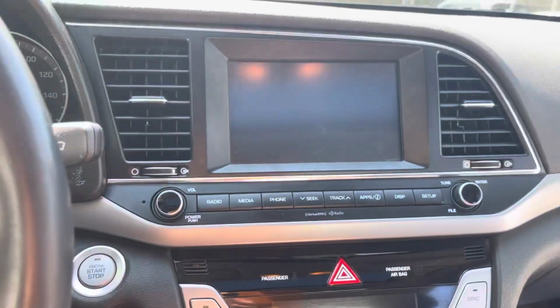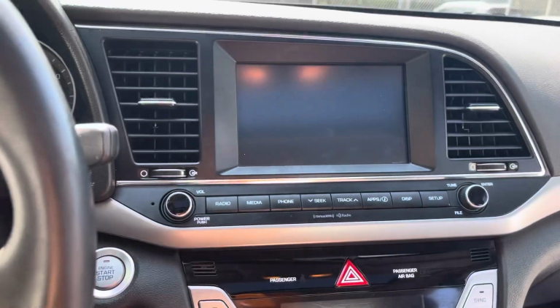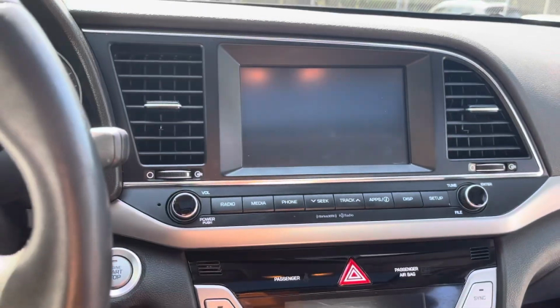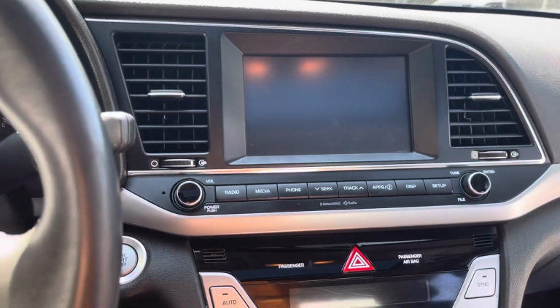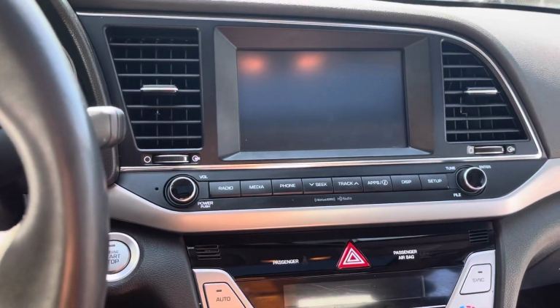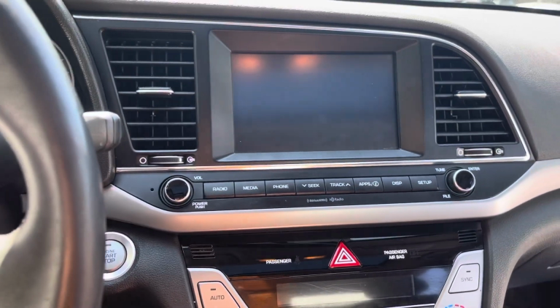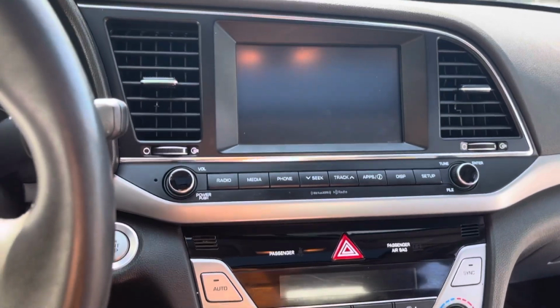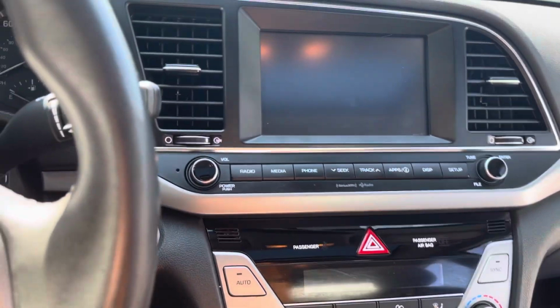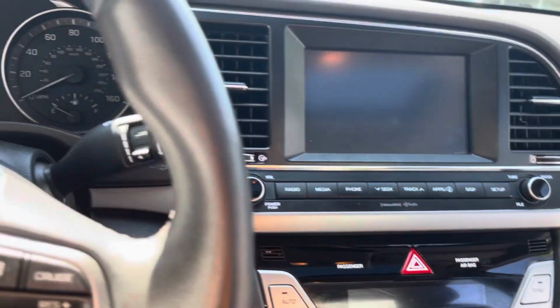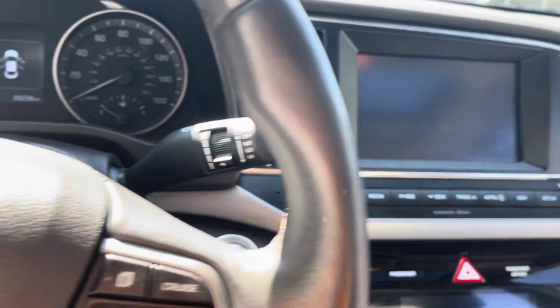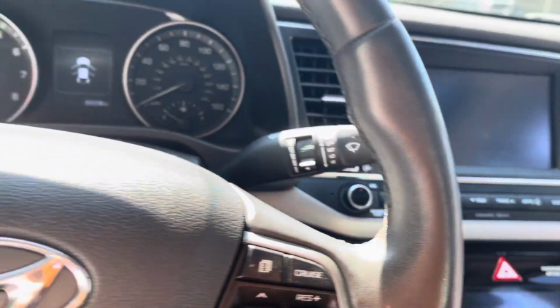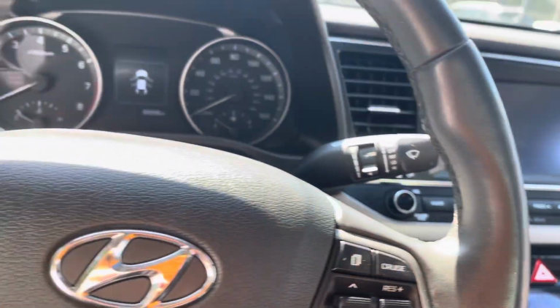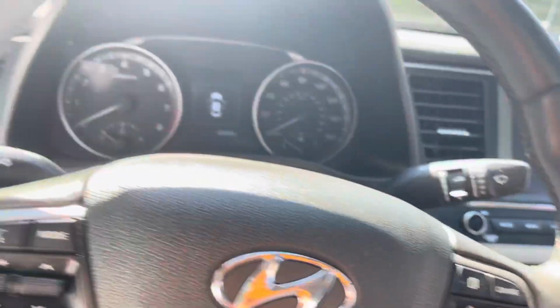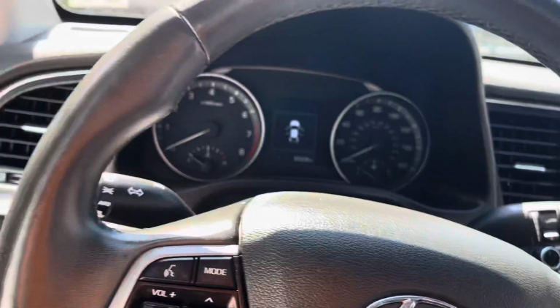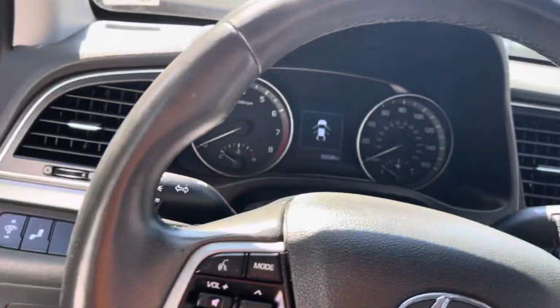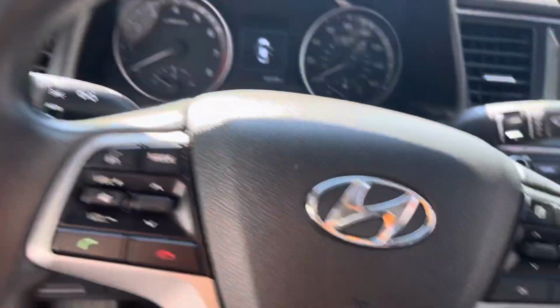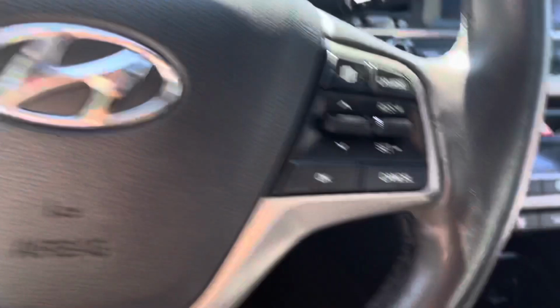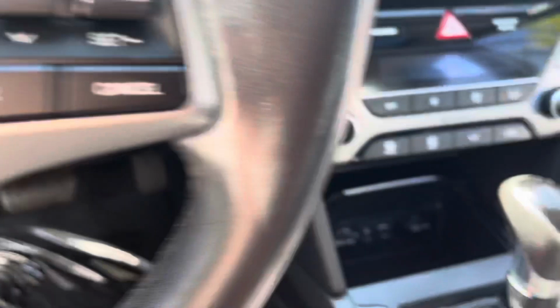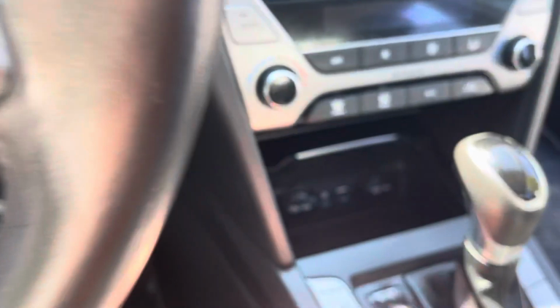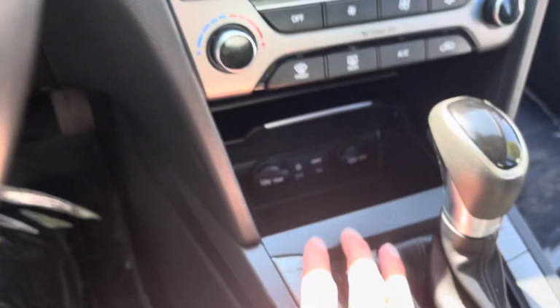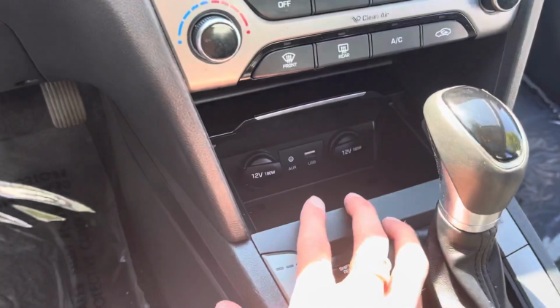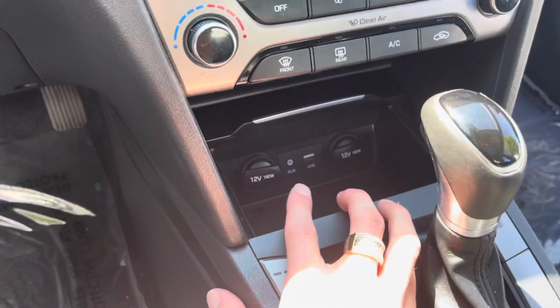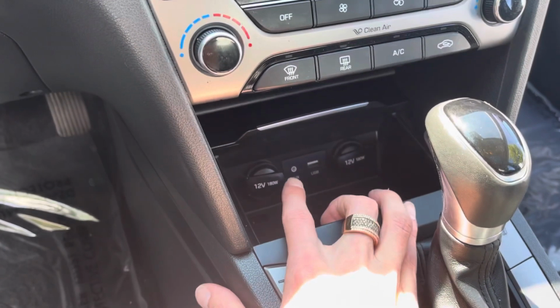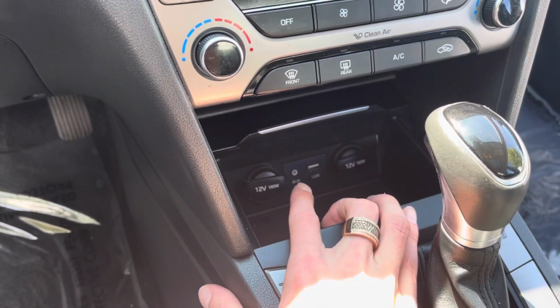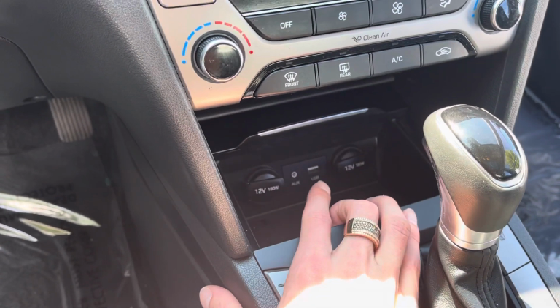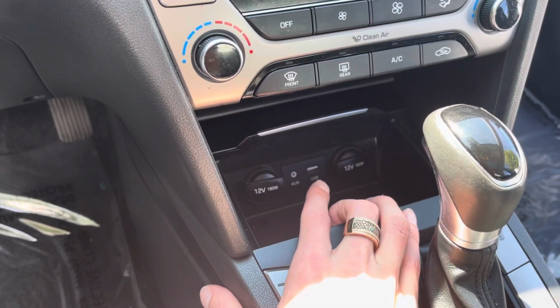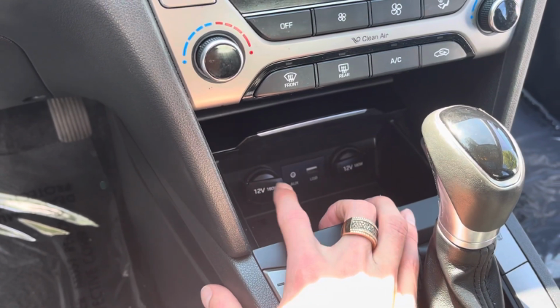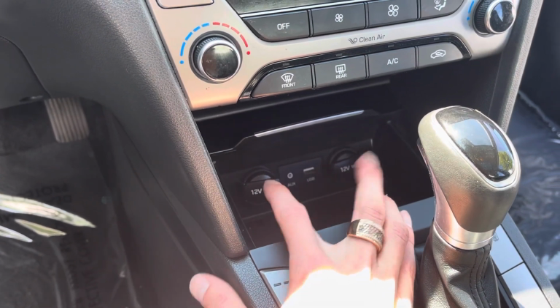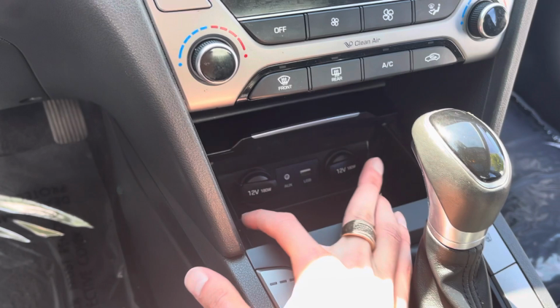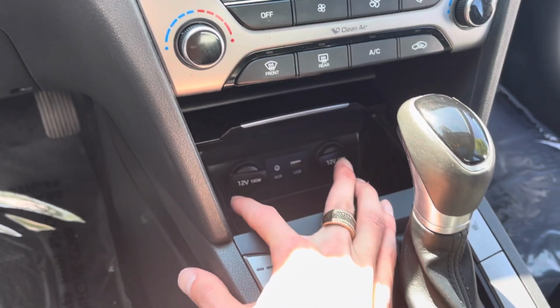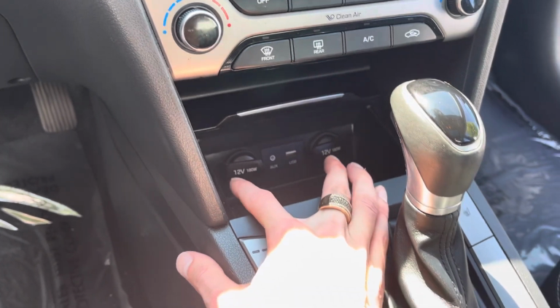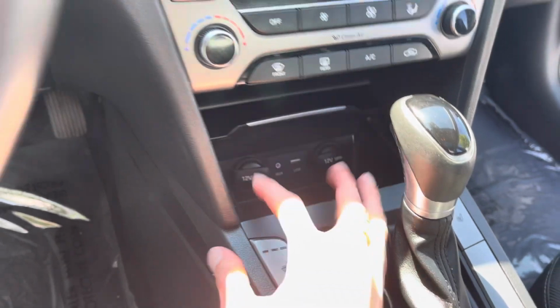You also have your Android Auto and Apple CarPlay, as well as your aux cord, USBs, and two 12-volts.